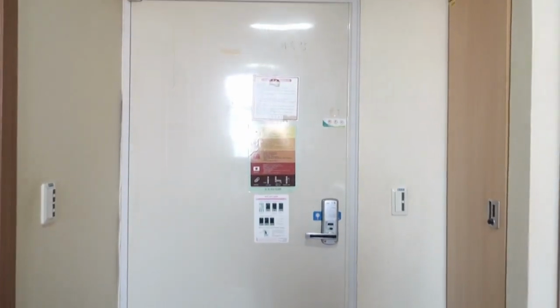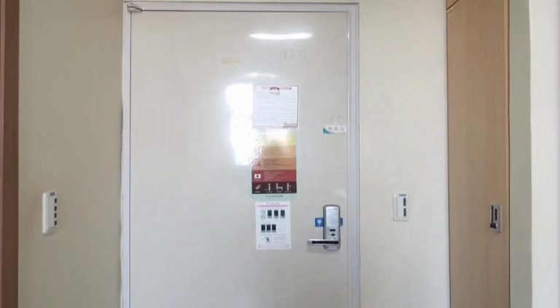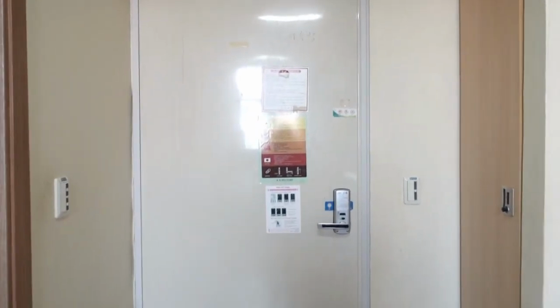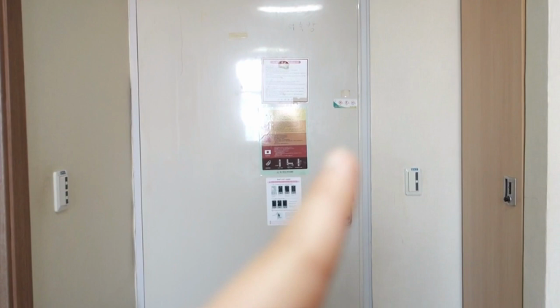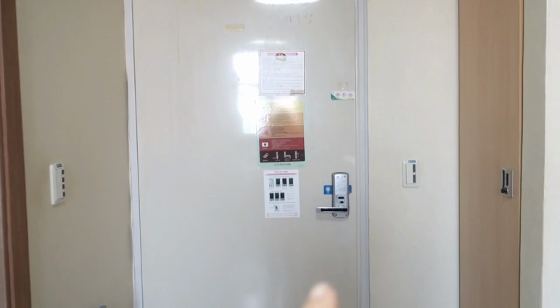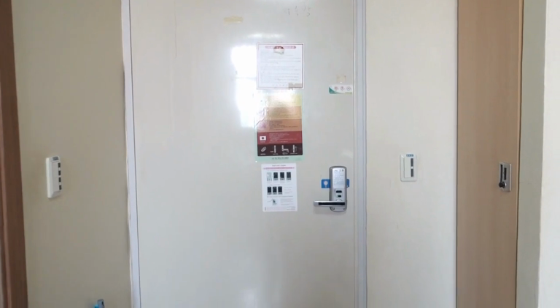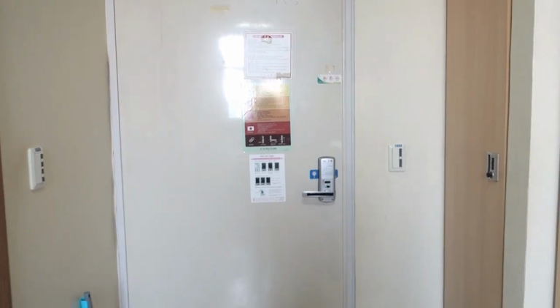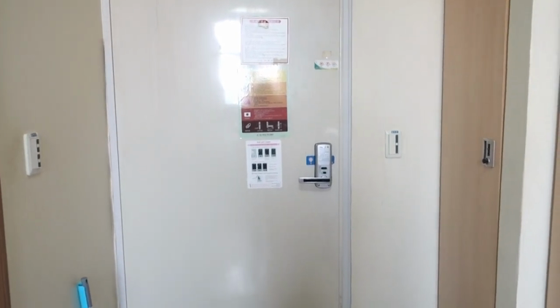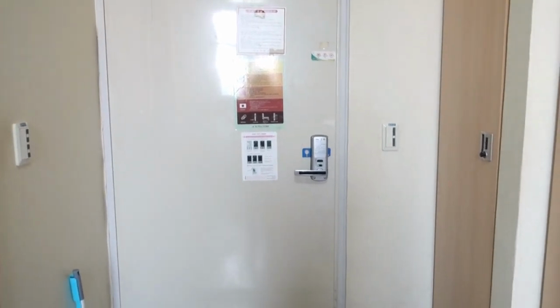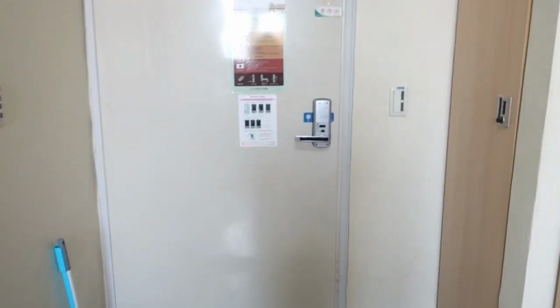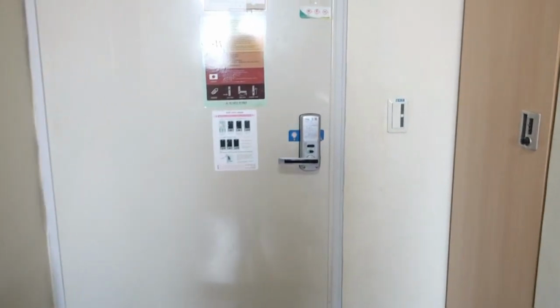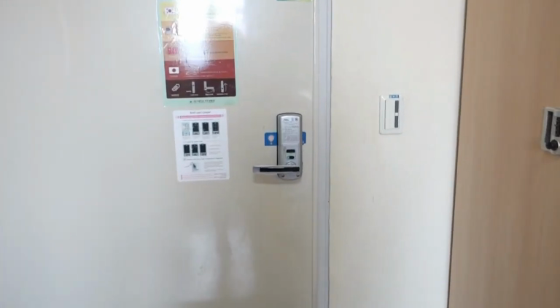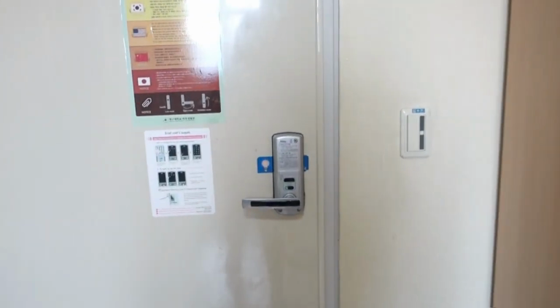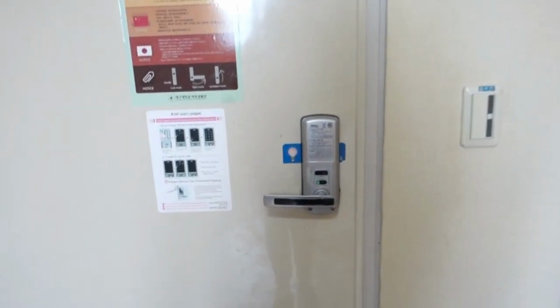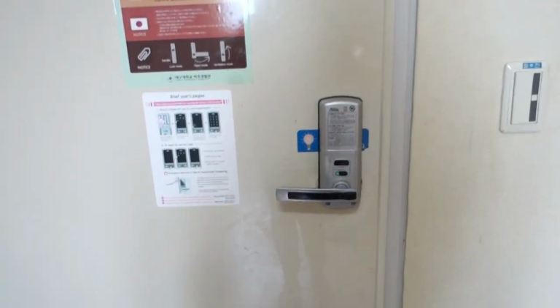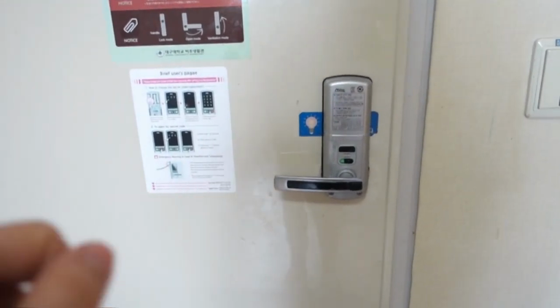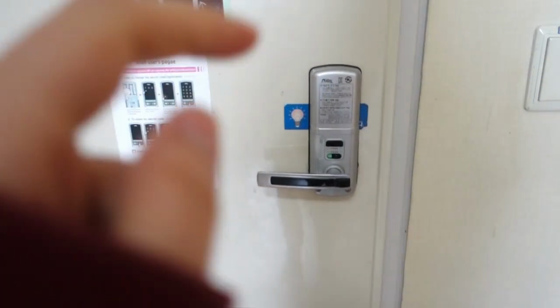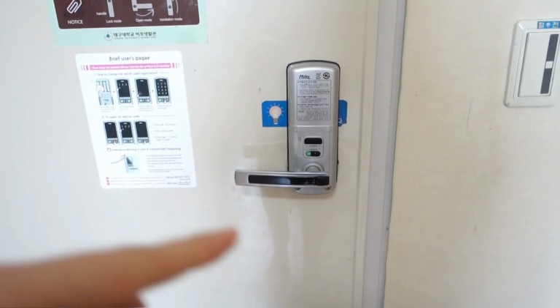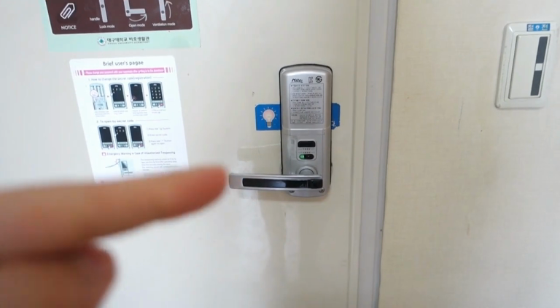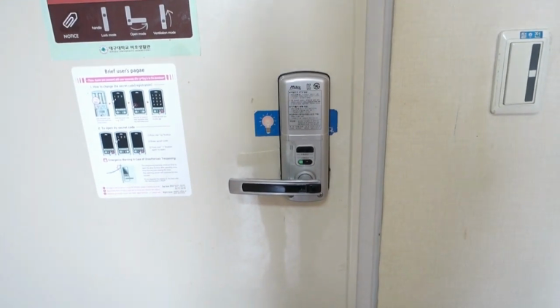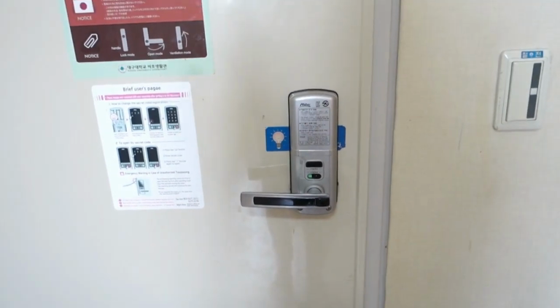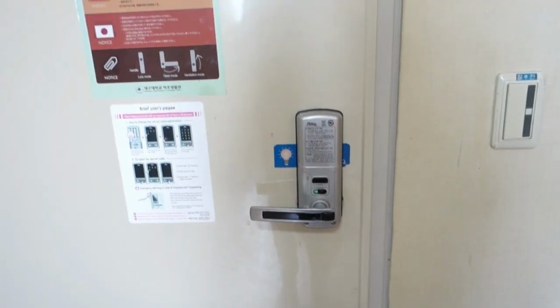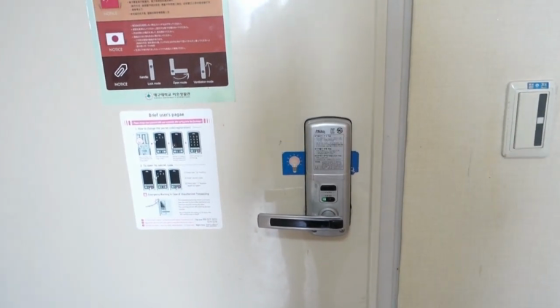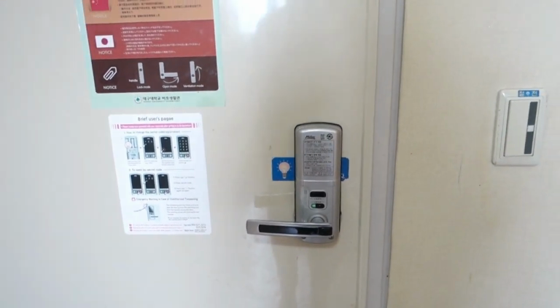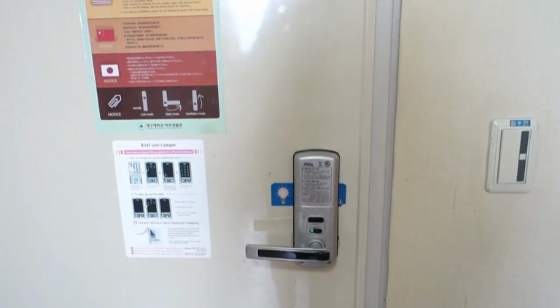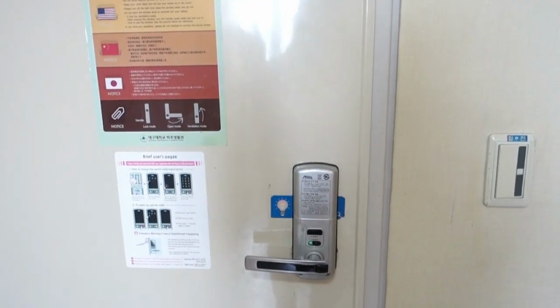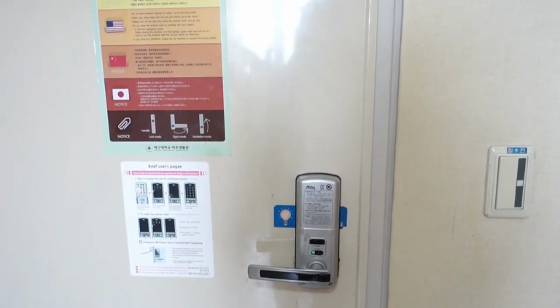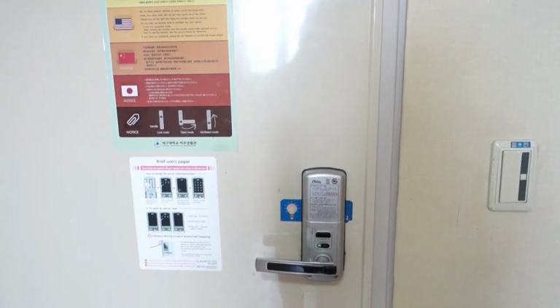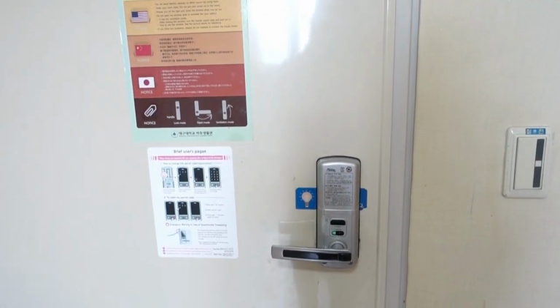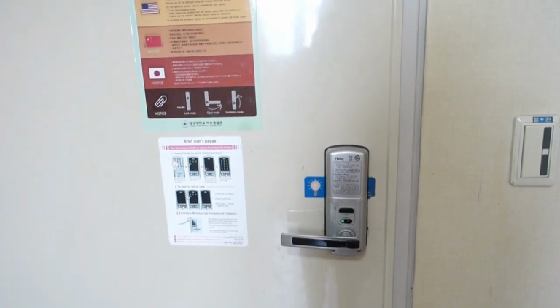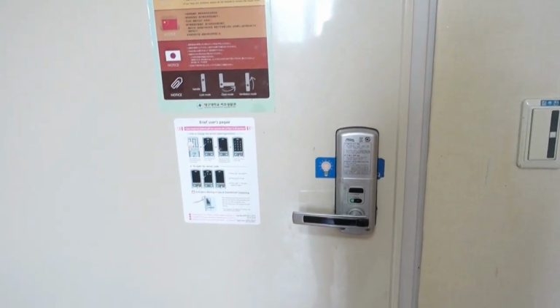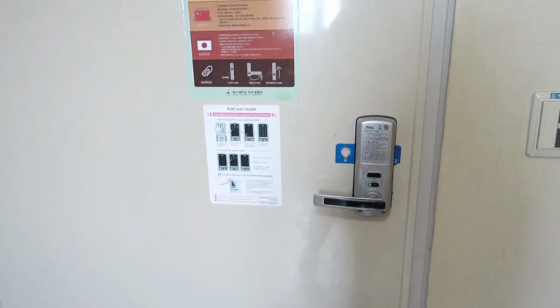We have a door with an automatic lock. This lock here, you have to input a password that you use from the outside and it allows you to come inside the room.